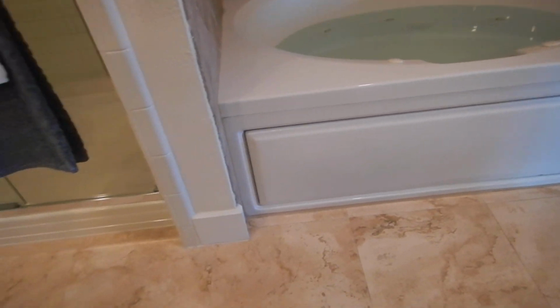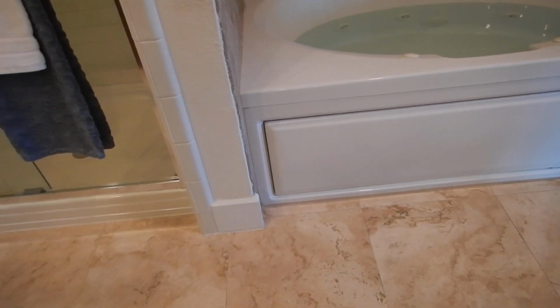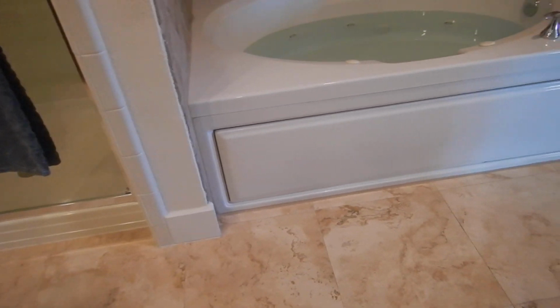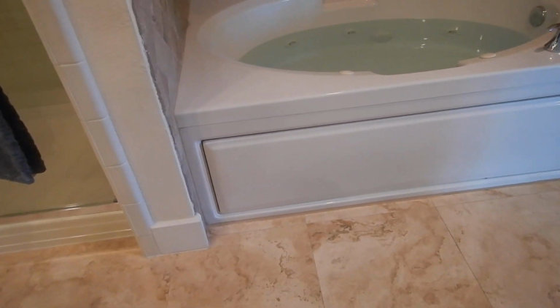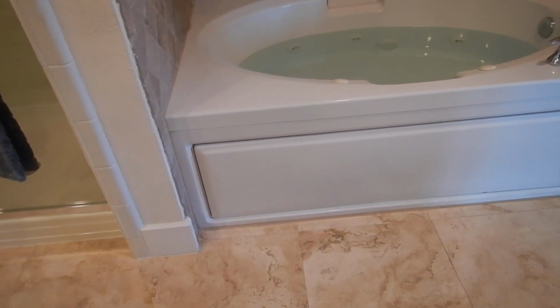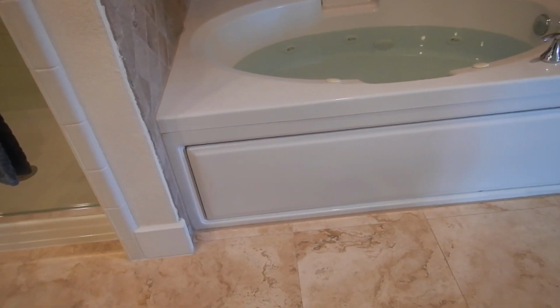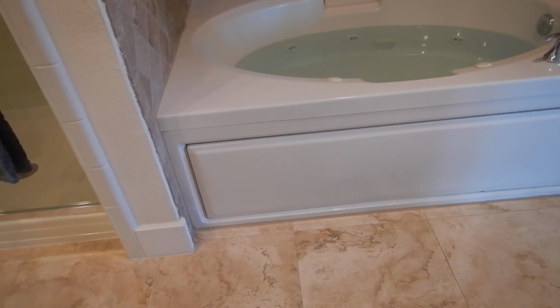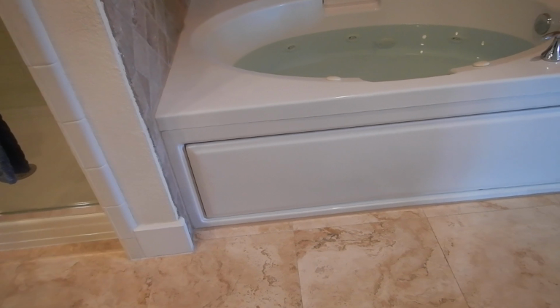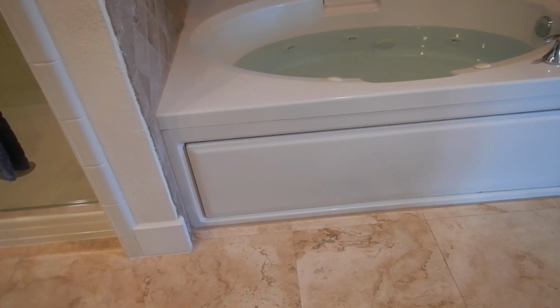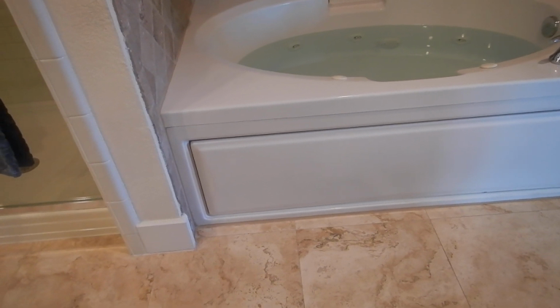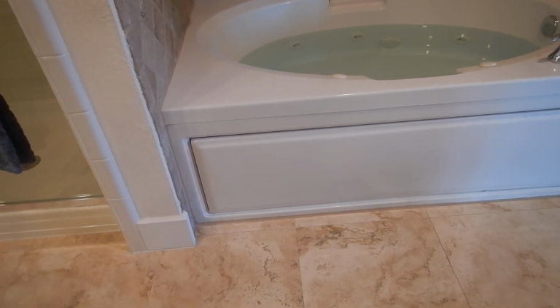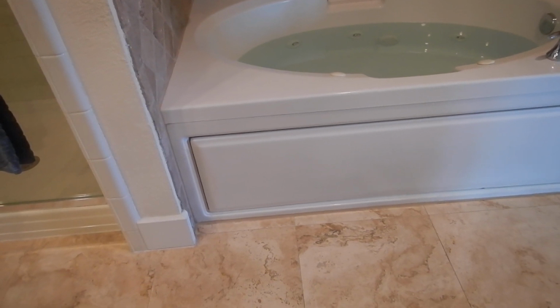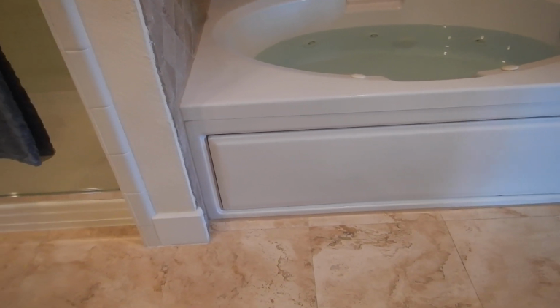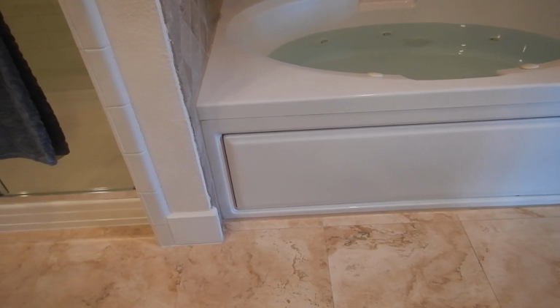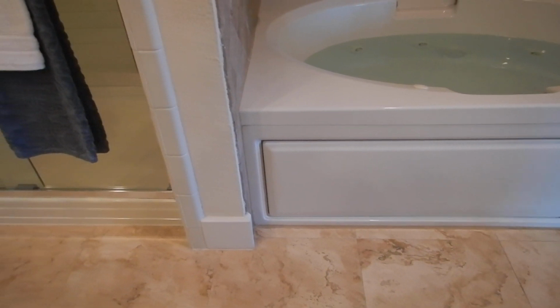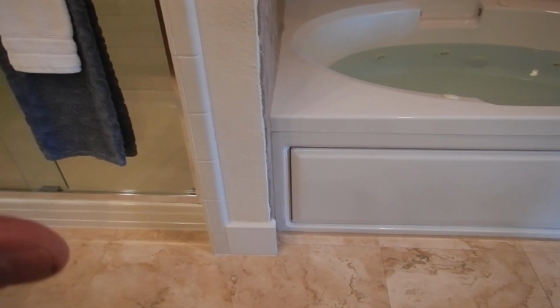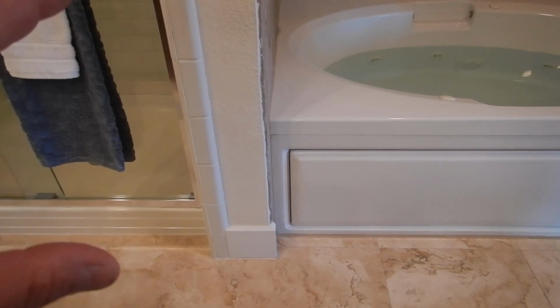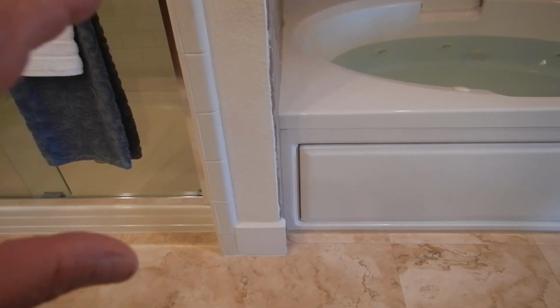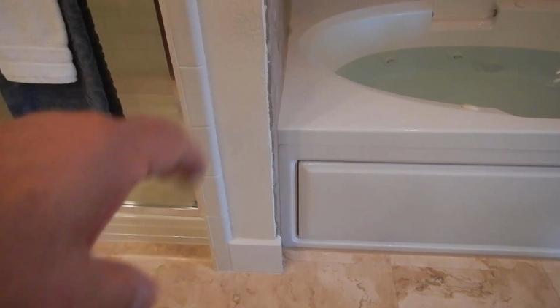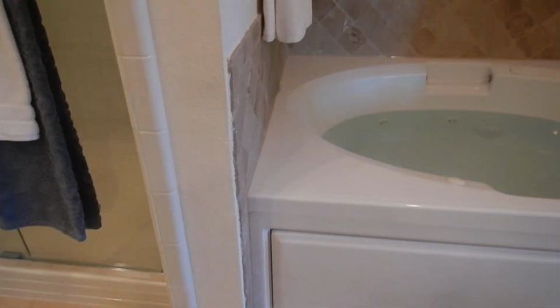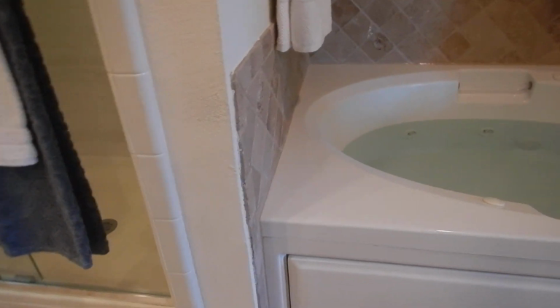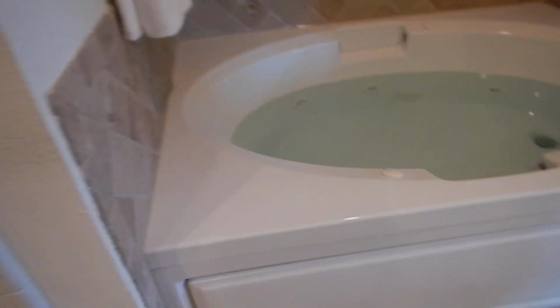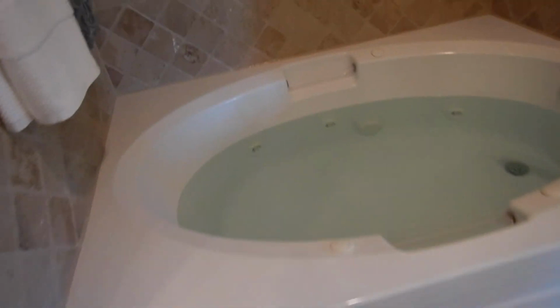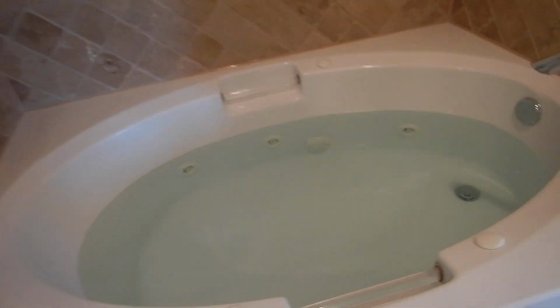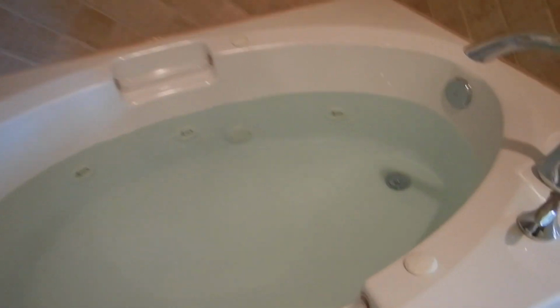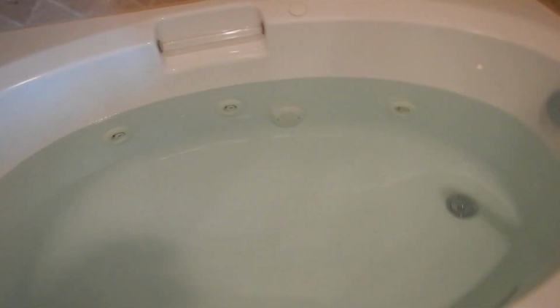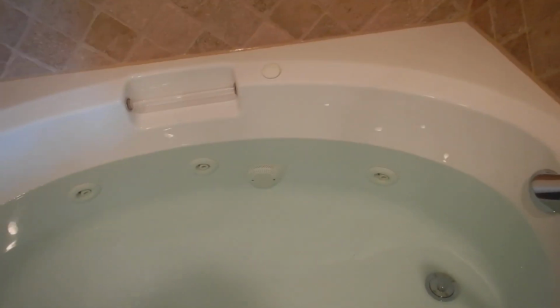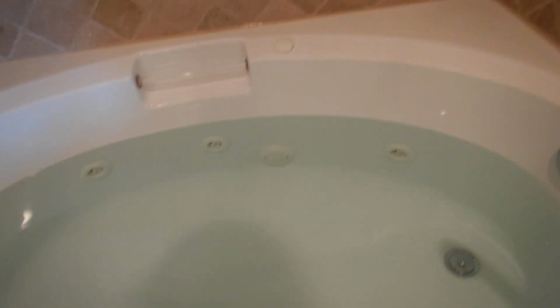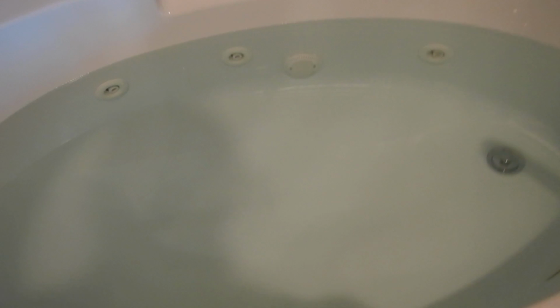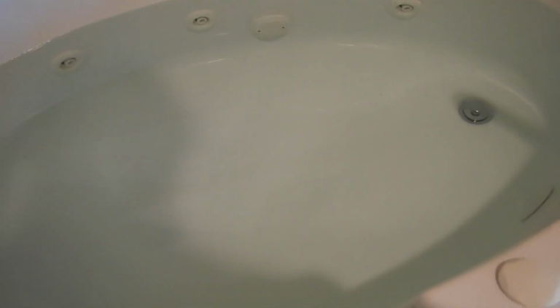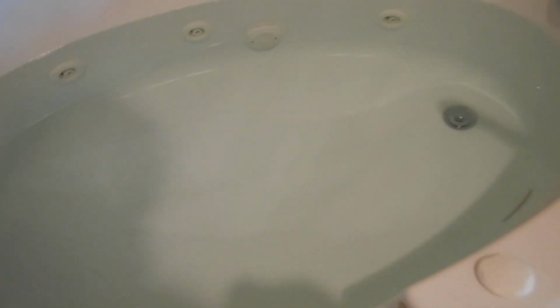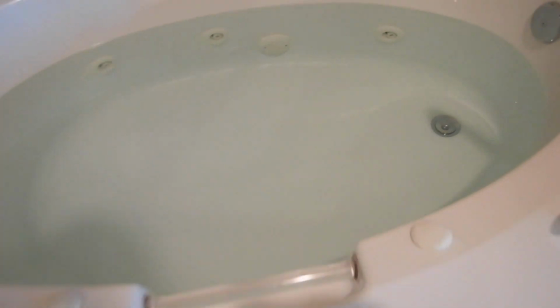This access panel needs to be made so that it can be inspected. Otherwise it's do no harm — I'm not here to cause any more damage than I already did. This is the jacuzzi bathtub and it has jets.